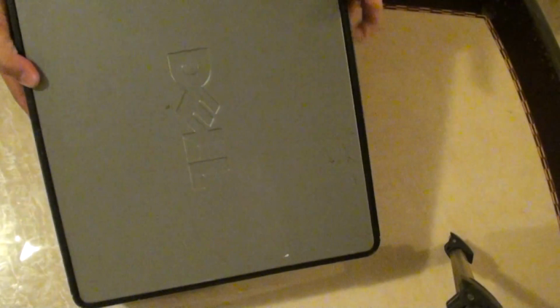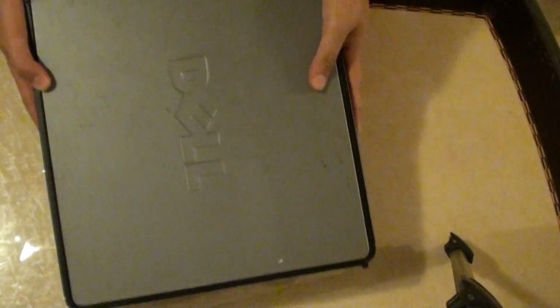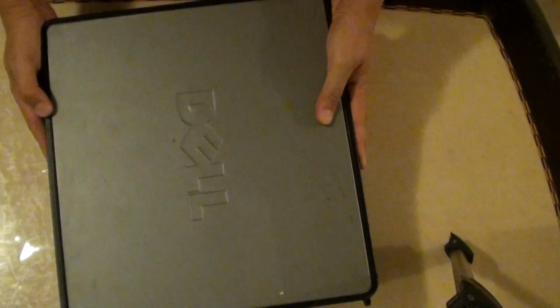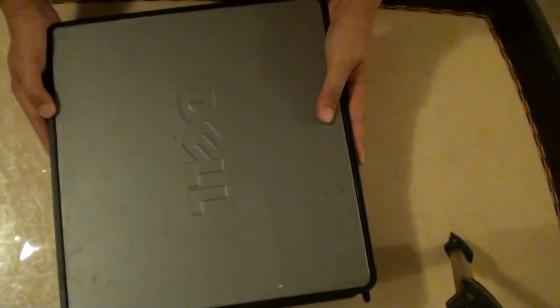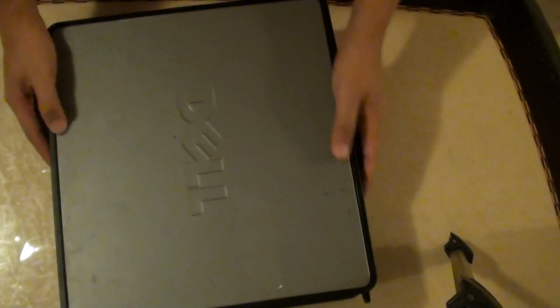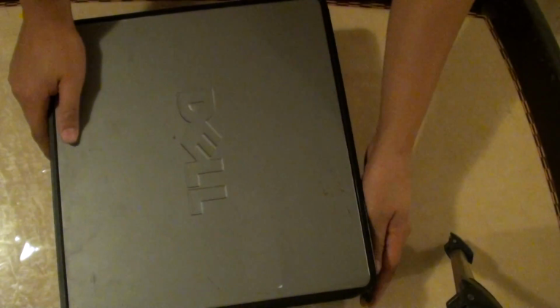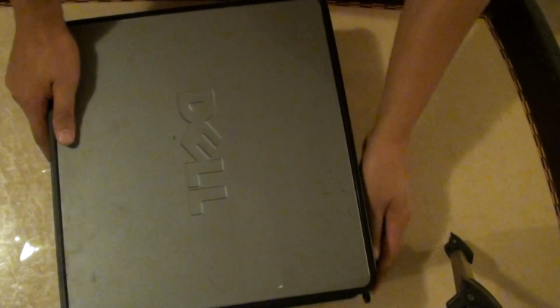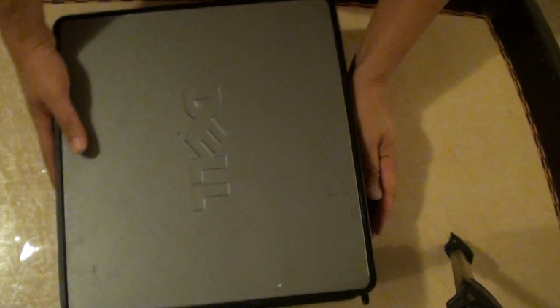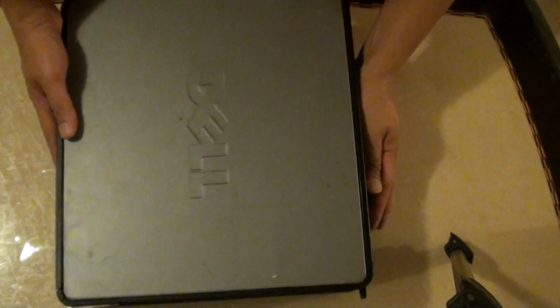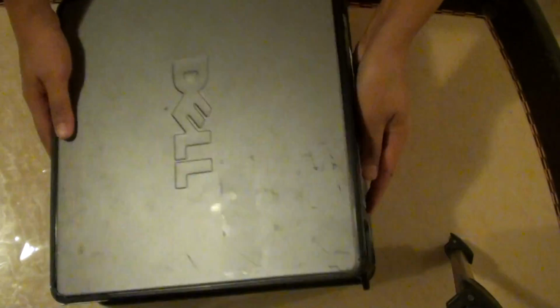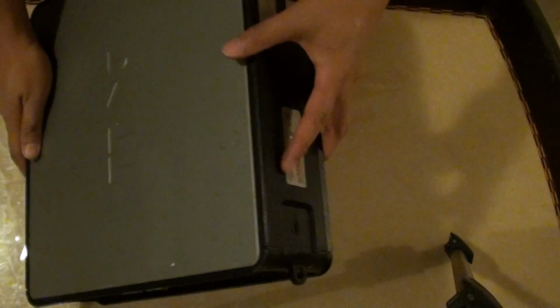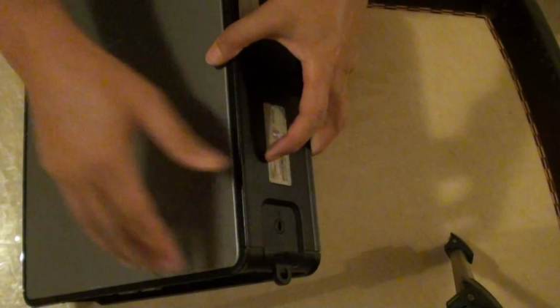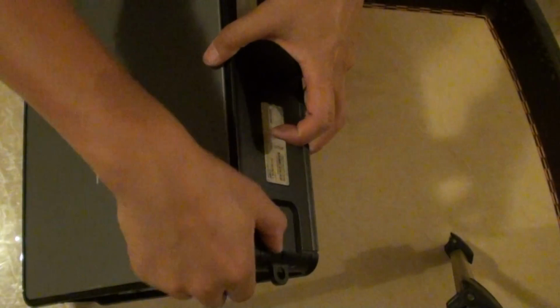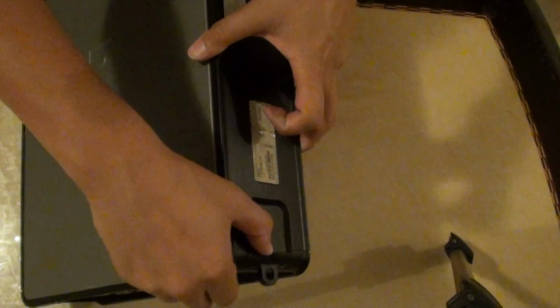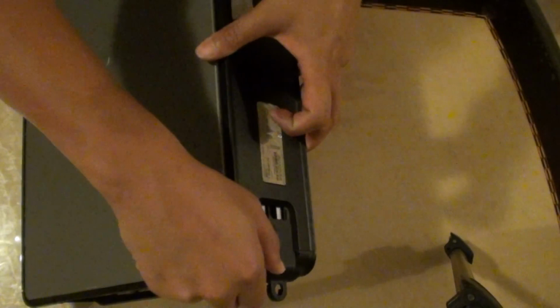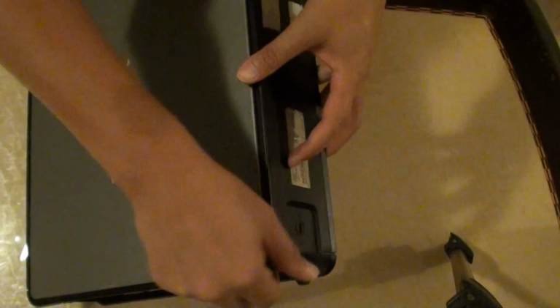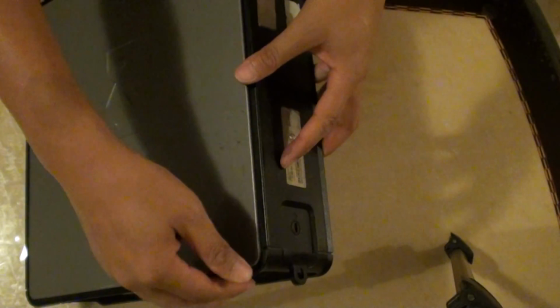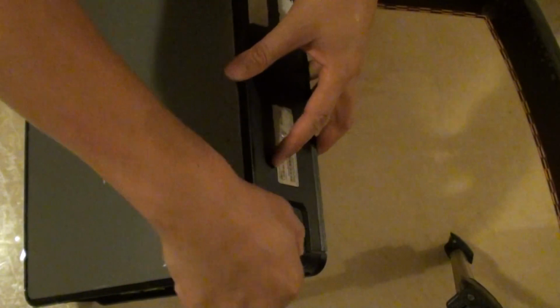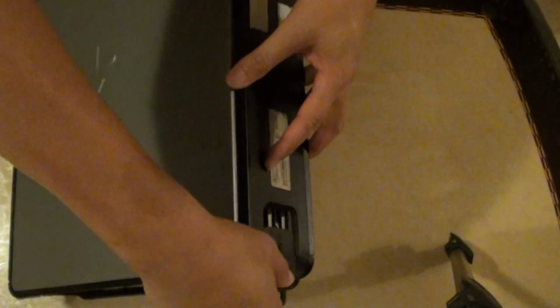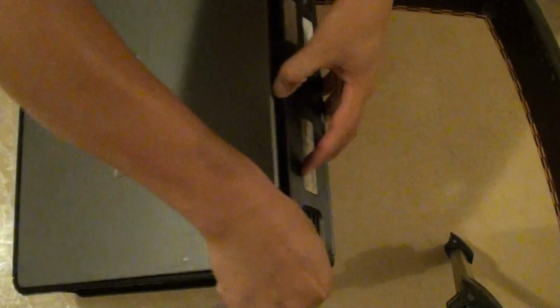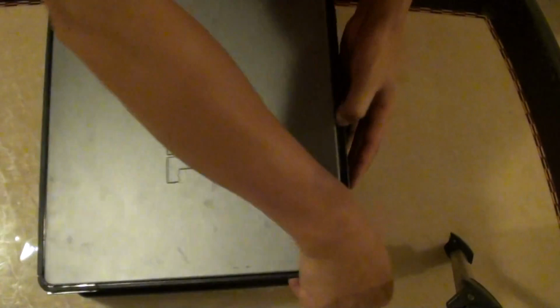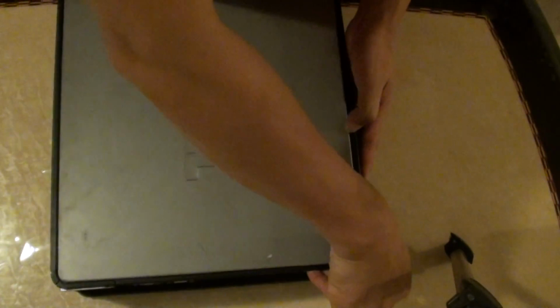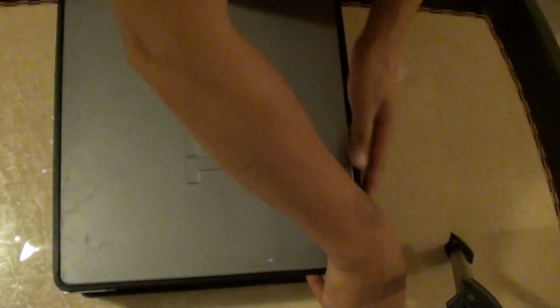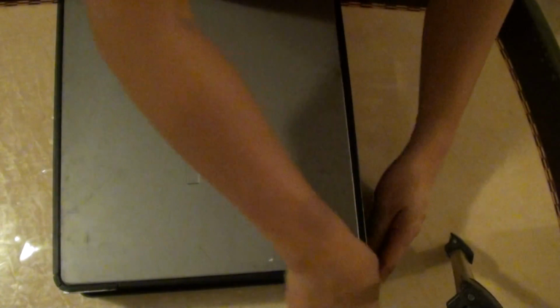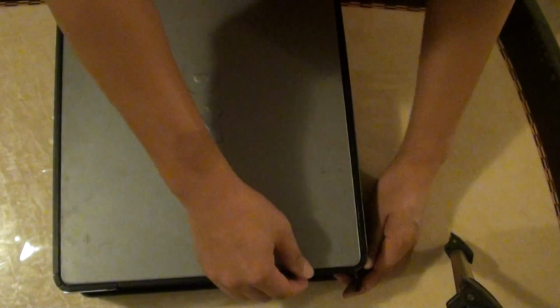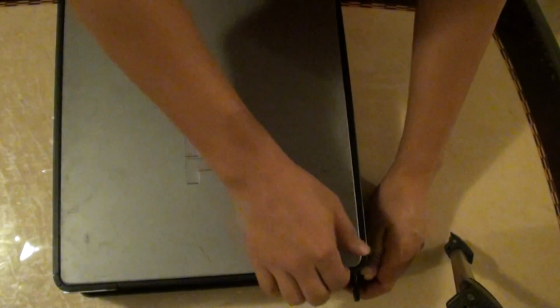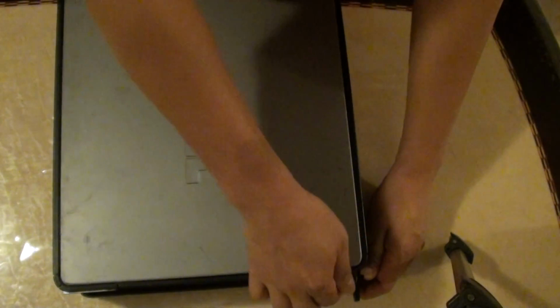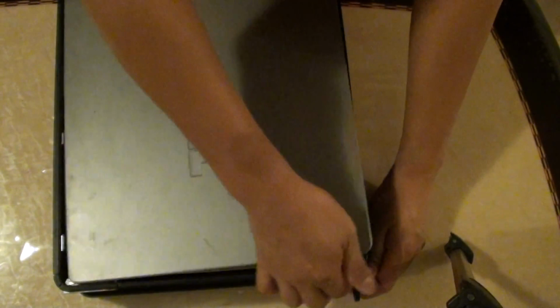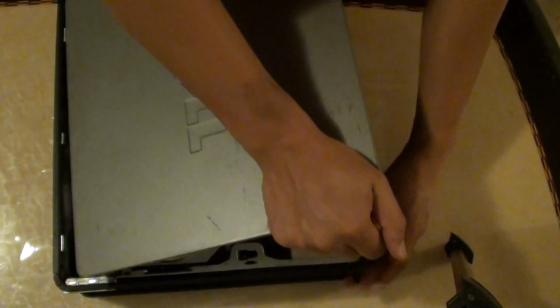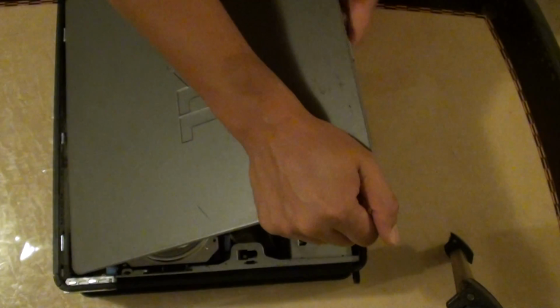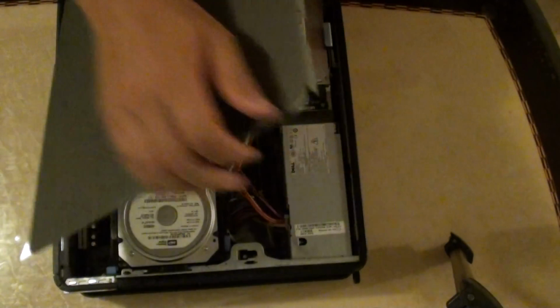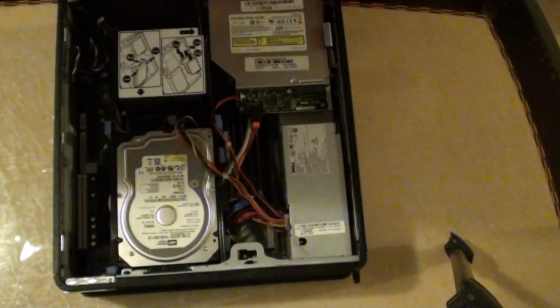What we do is just release the latch at the back here. Push it all the way back and the top cover should pop open like so. I'm just going to take it out.